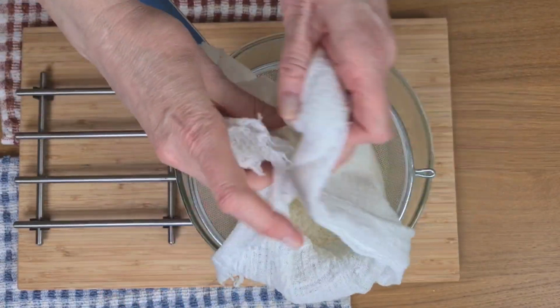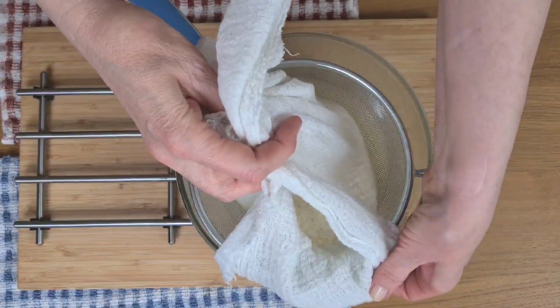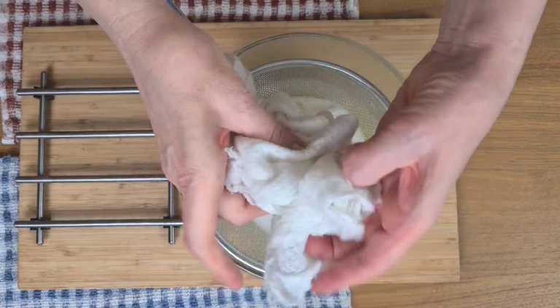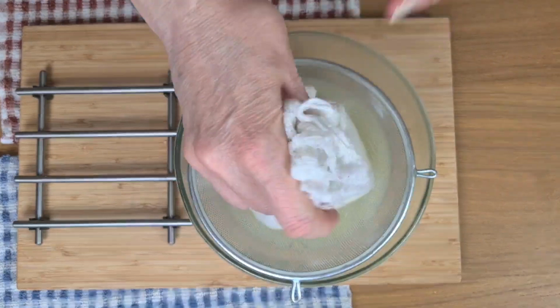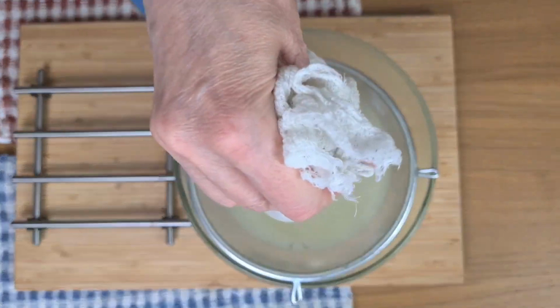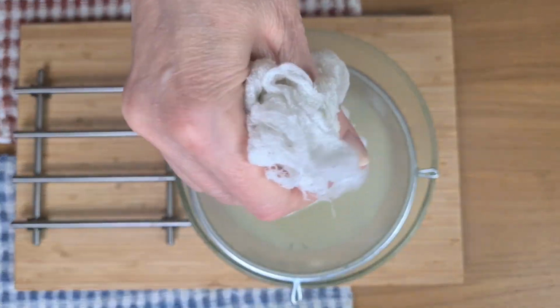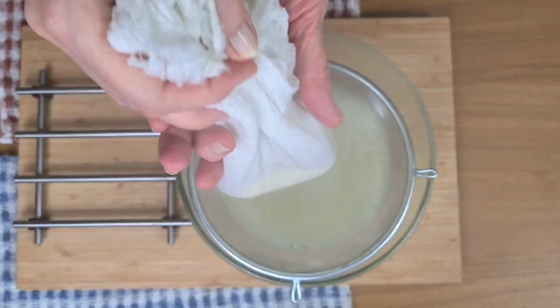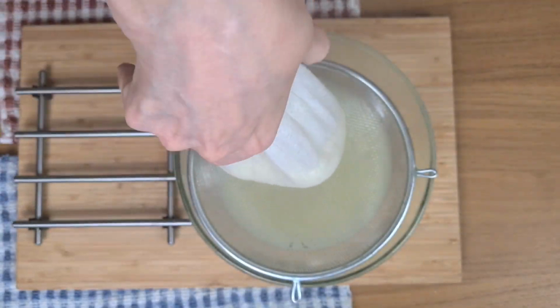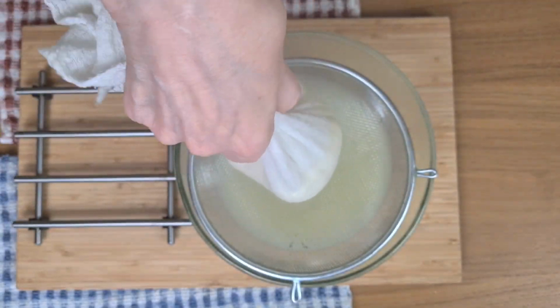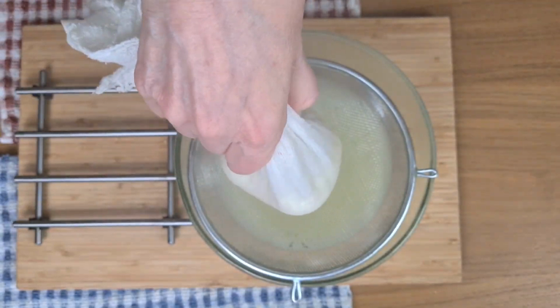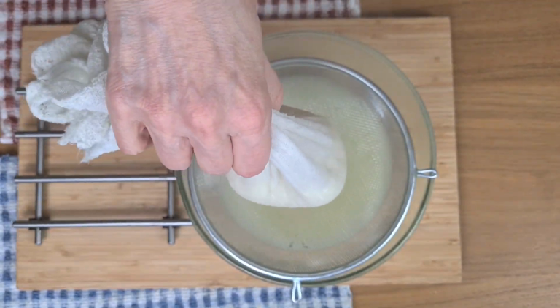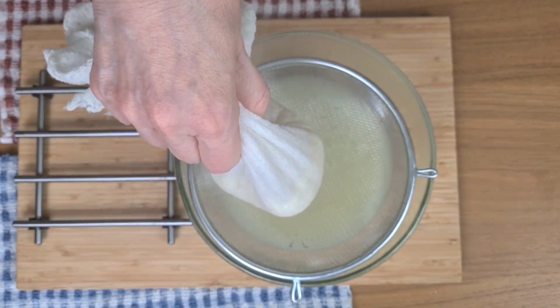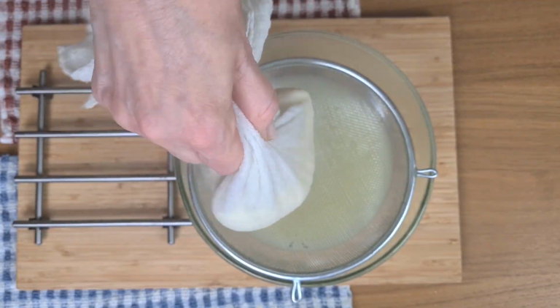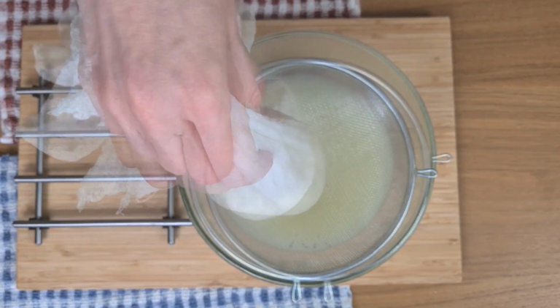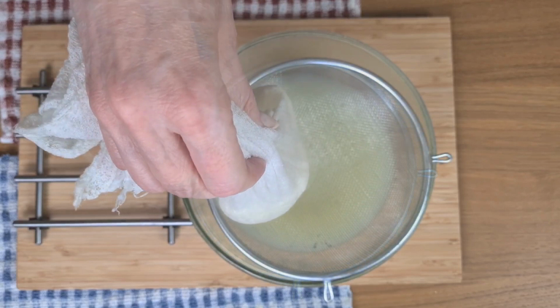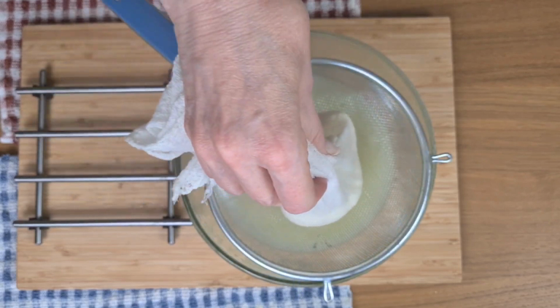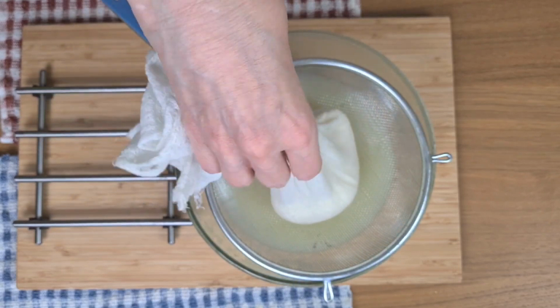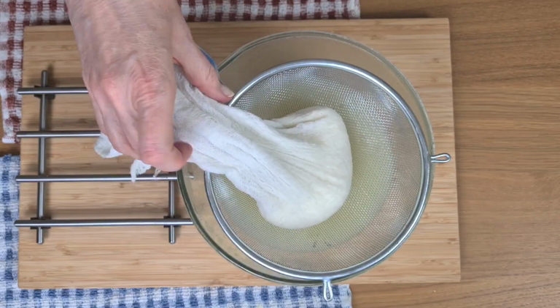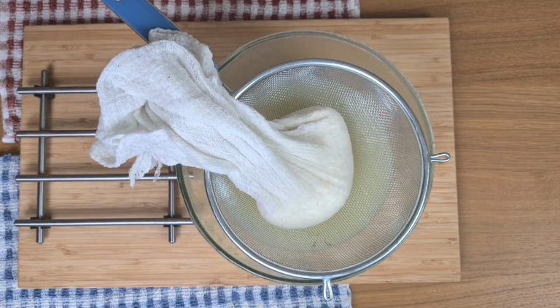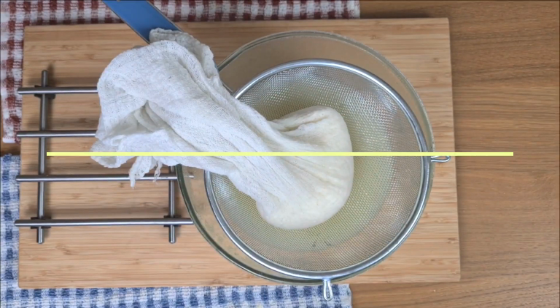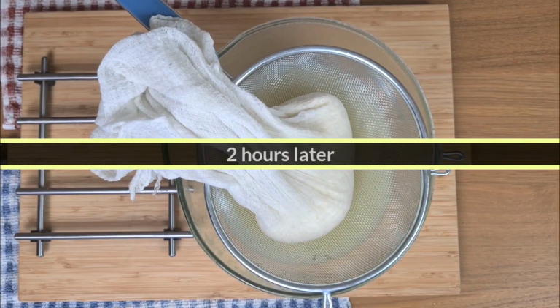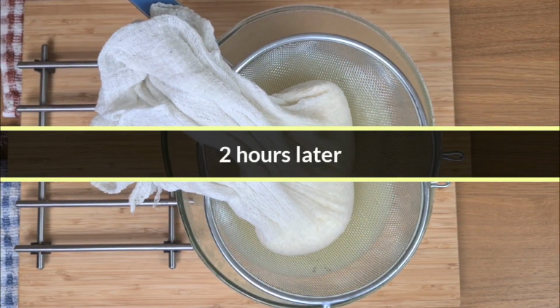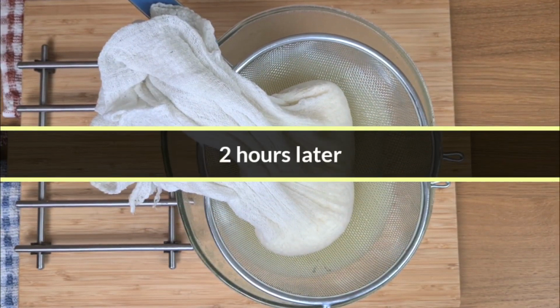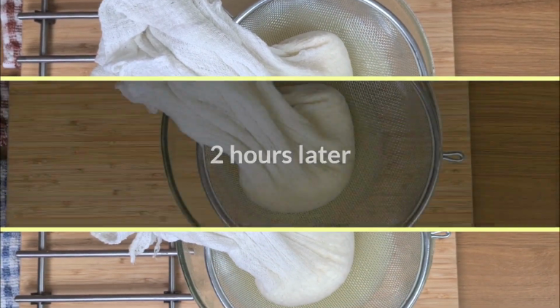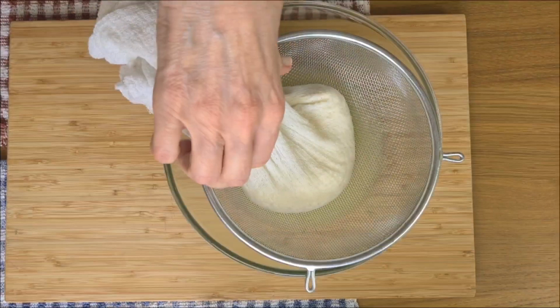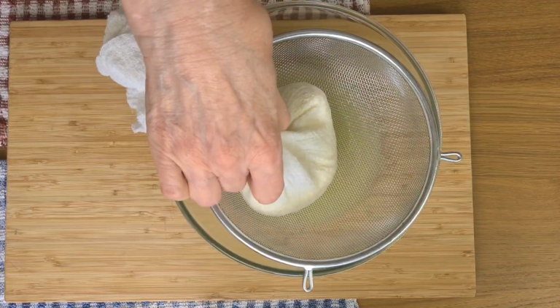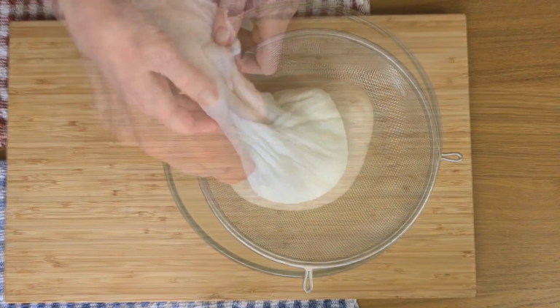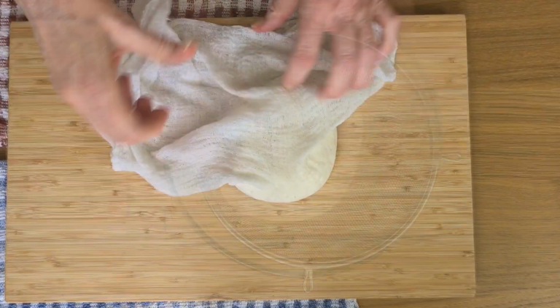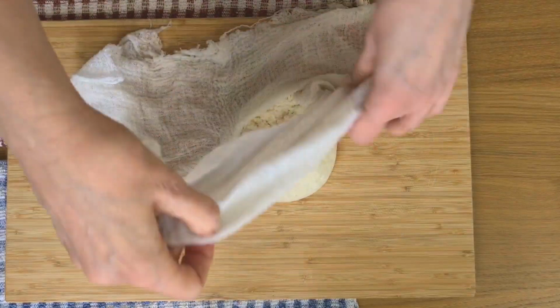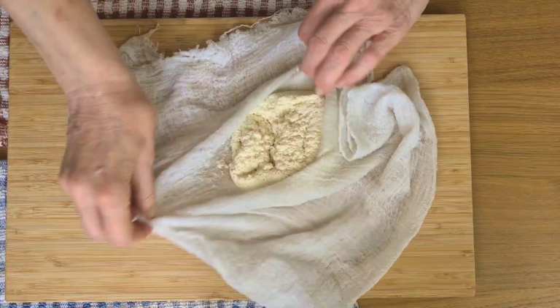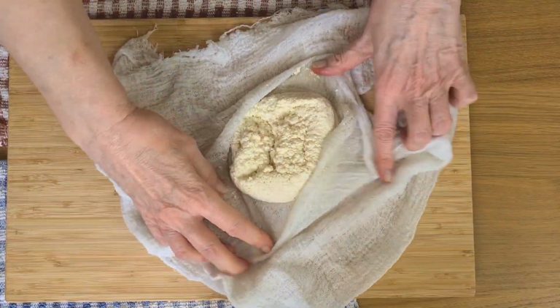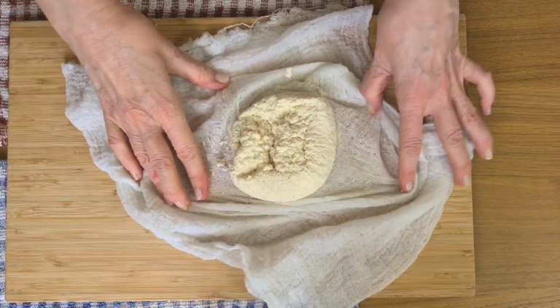This now needs to drip dry. I don't want to squeeze it because I don't want my paneer to turn out hard. Now that it's fully drained, it's about ready to use.